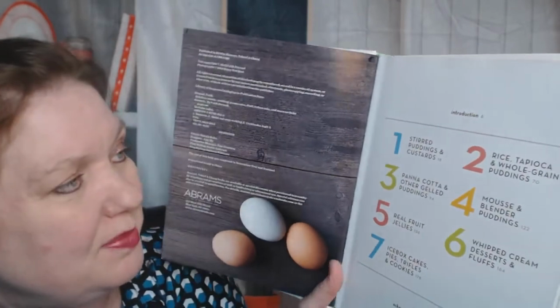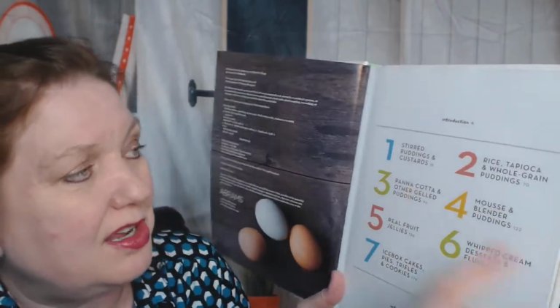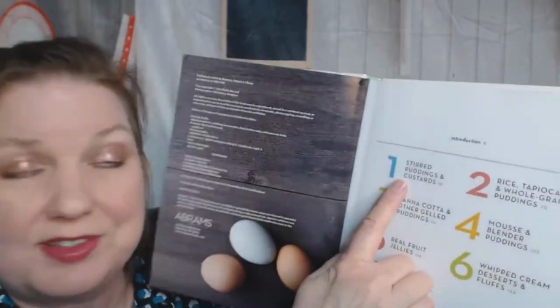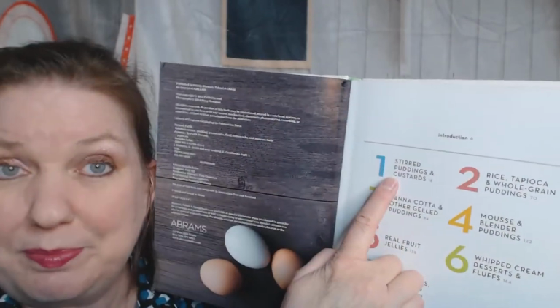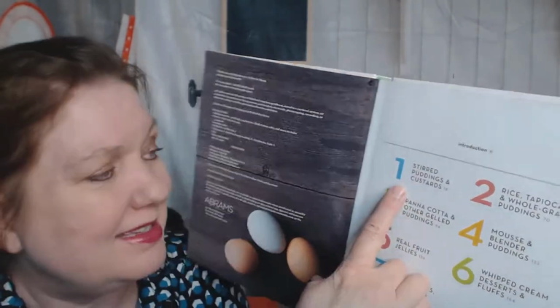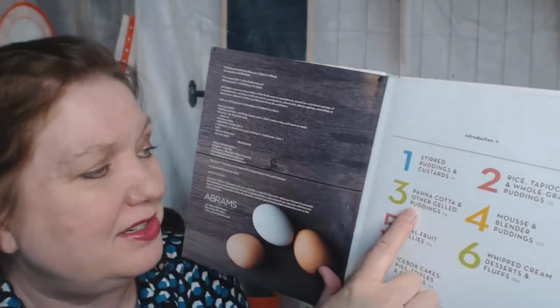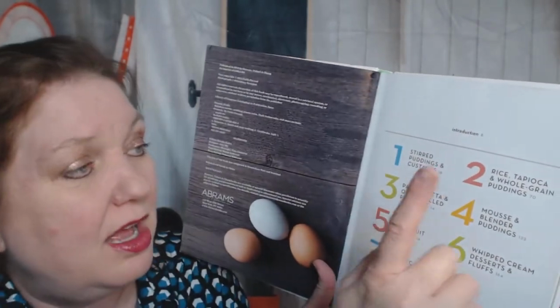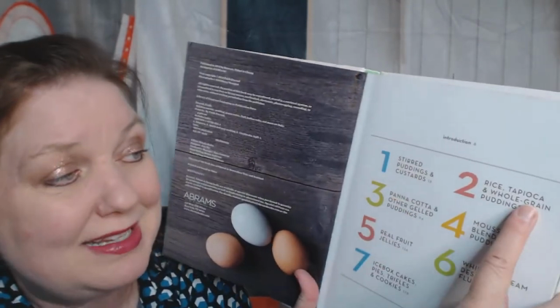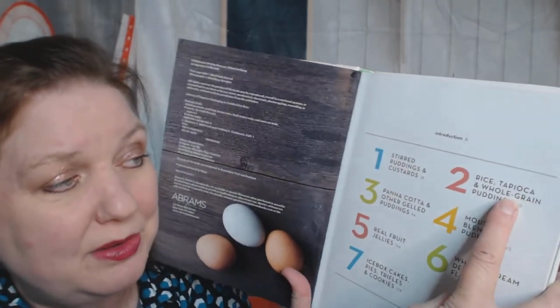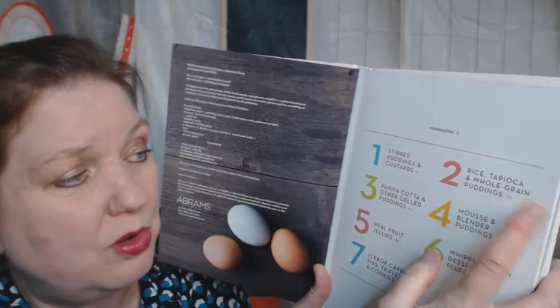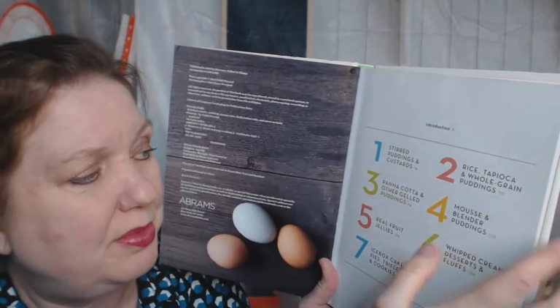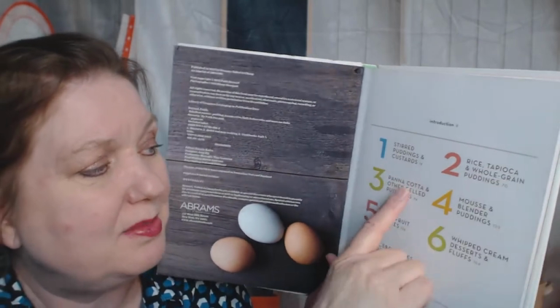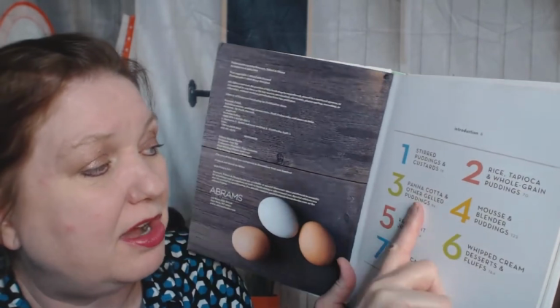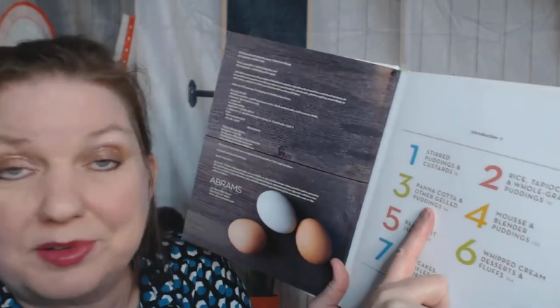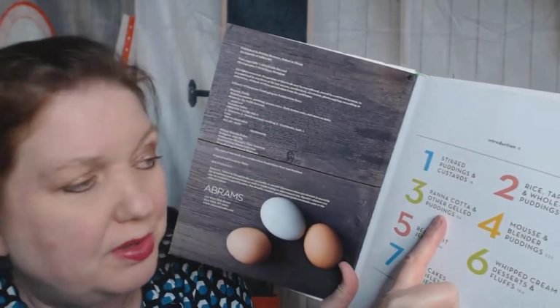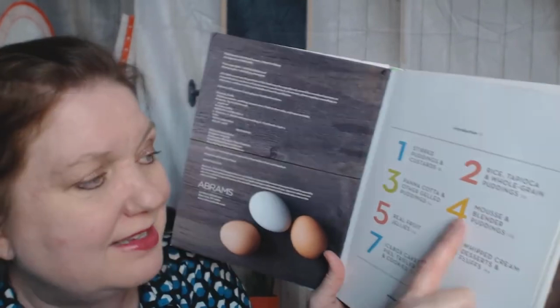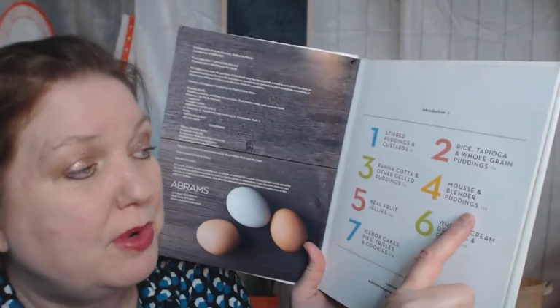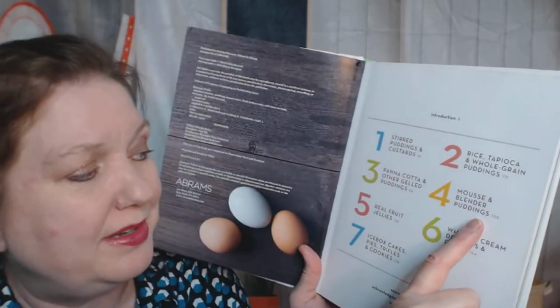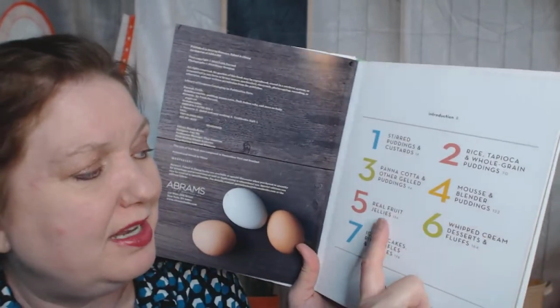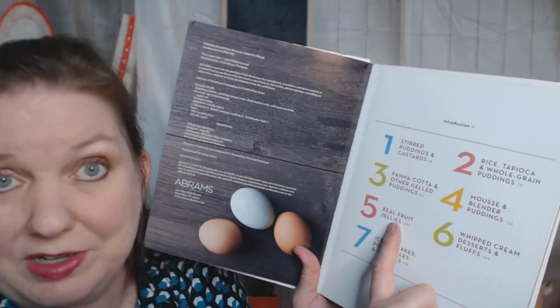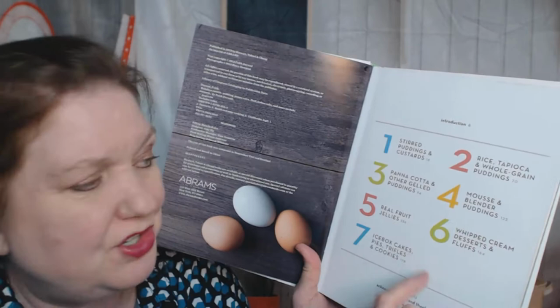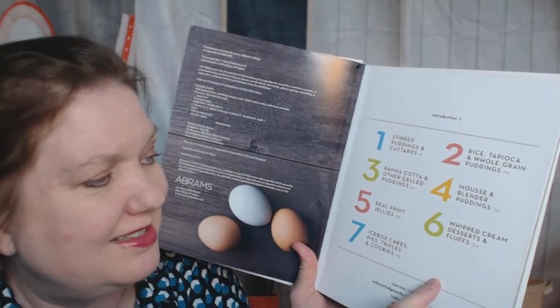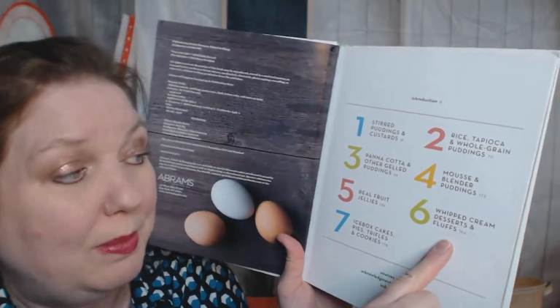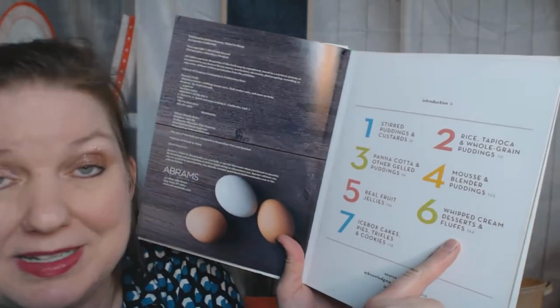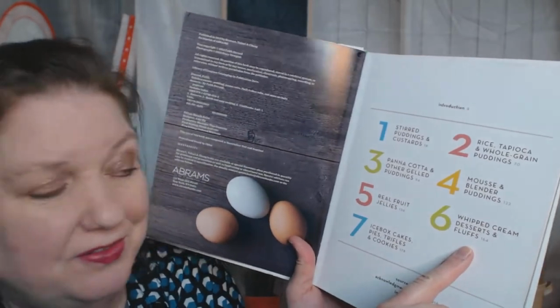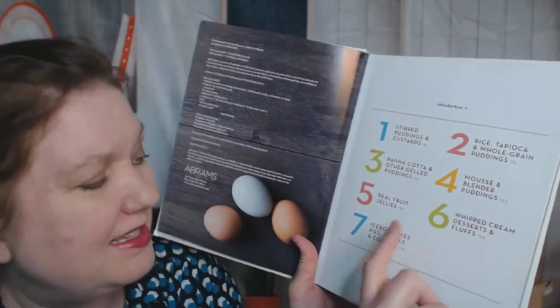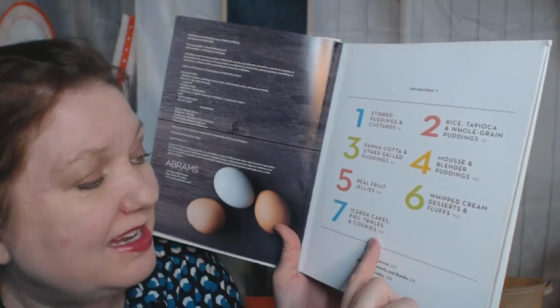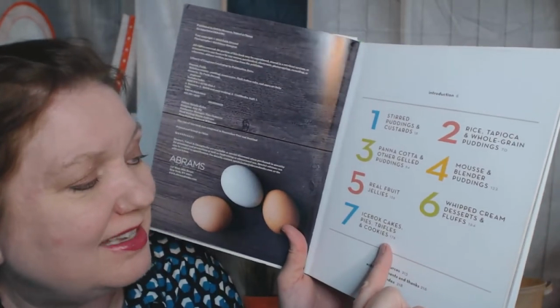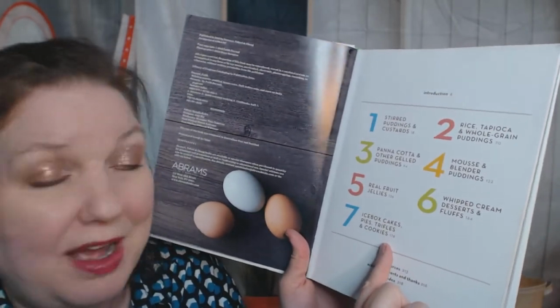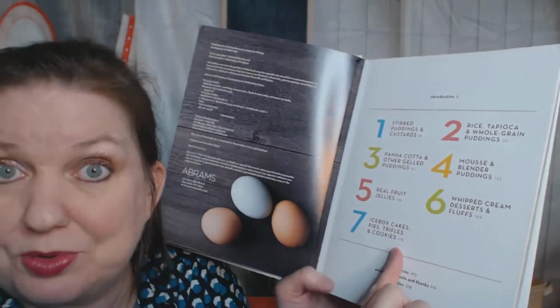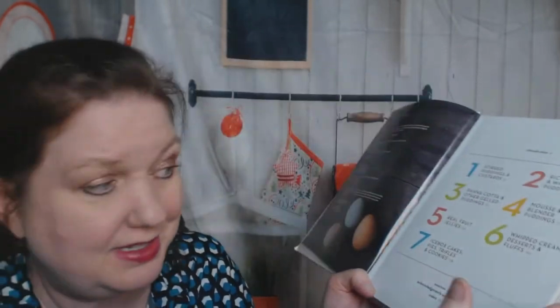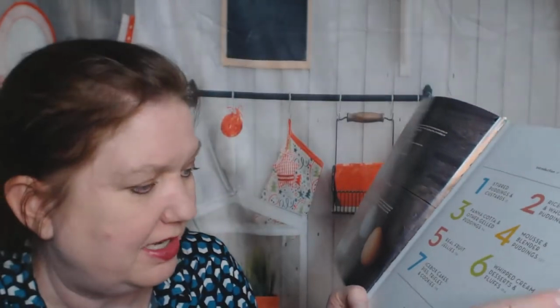The chapters start off with stirred puddings and custards, rice tapioca and whole grain puddings, panna cotta and other gelled puddings, mousse and blender puddings, real fruit jellies, whipped cream desserts and fluffs, and icebox cakes, pies, trifles, and cookies.